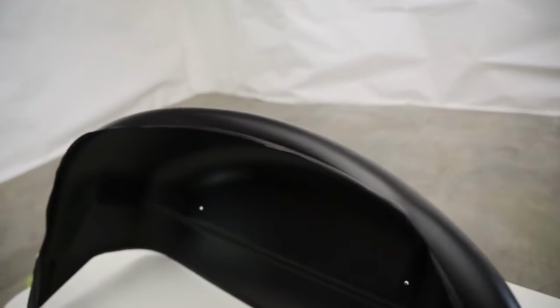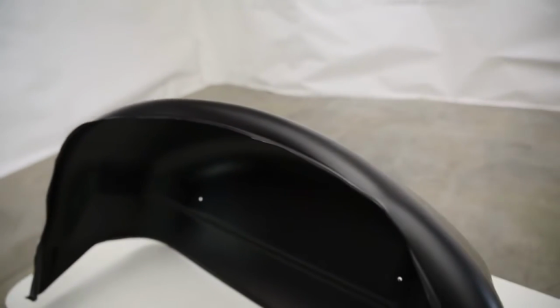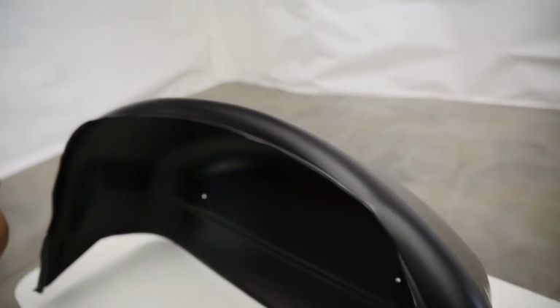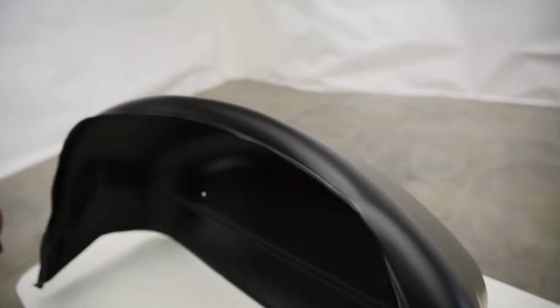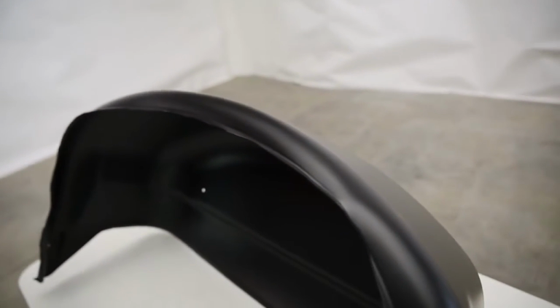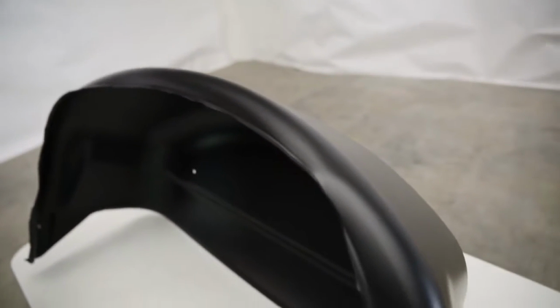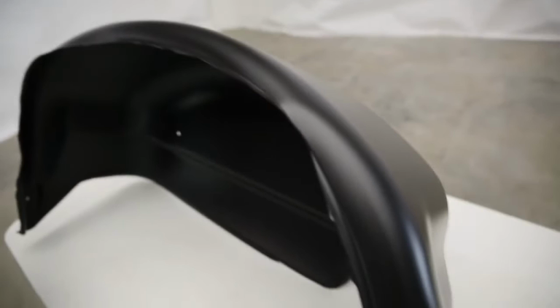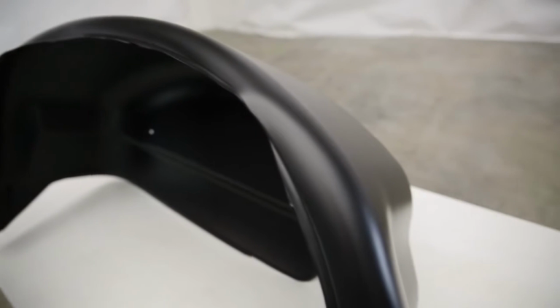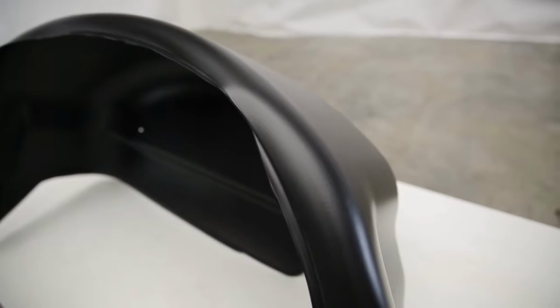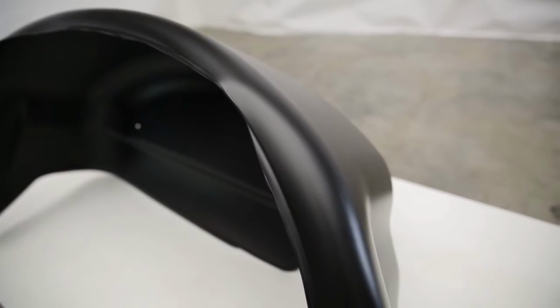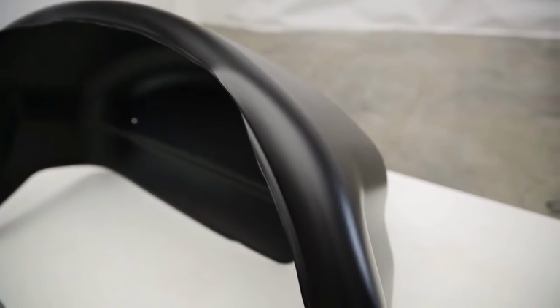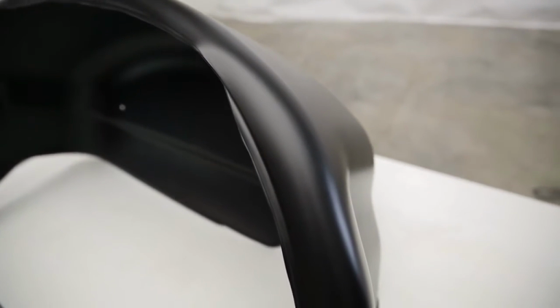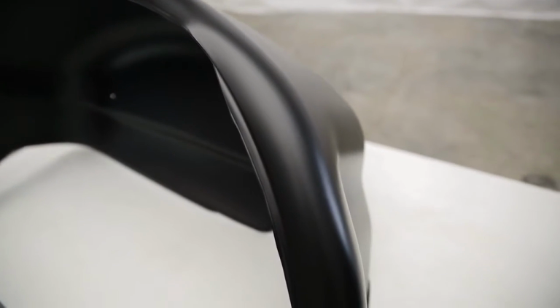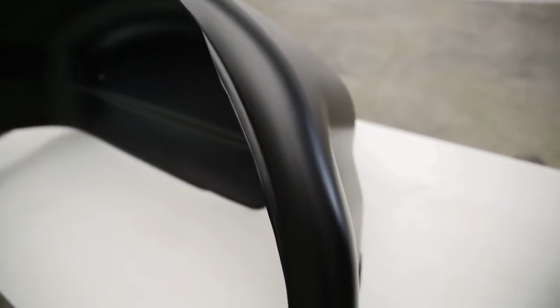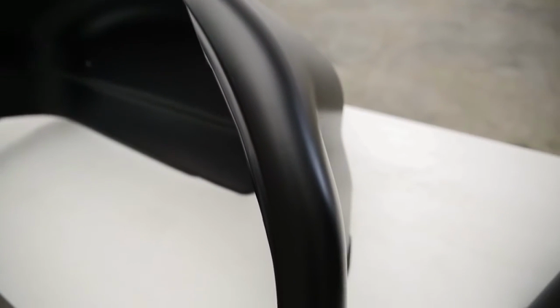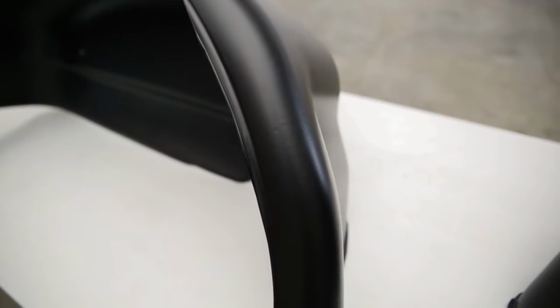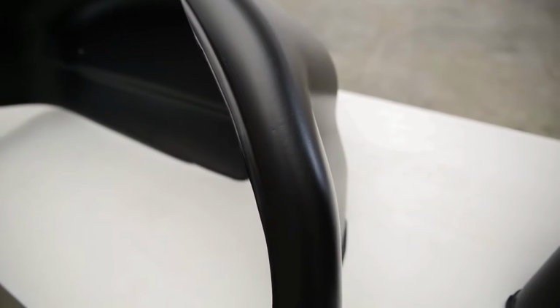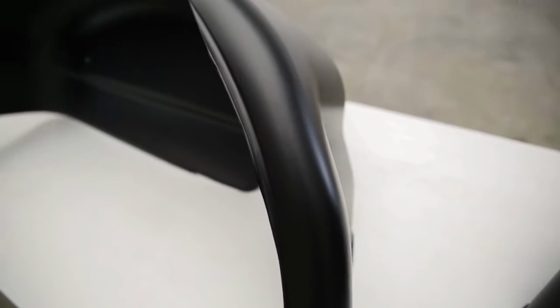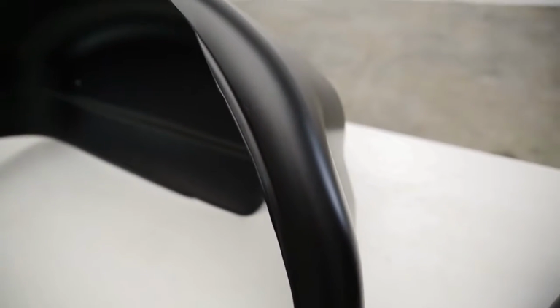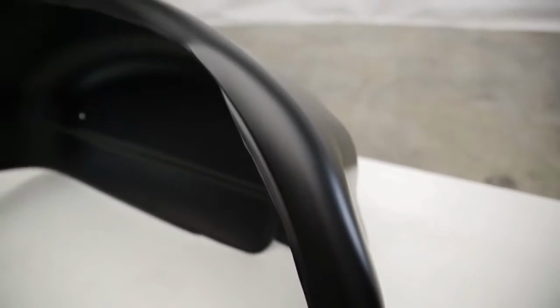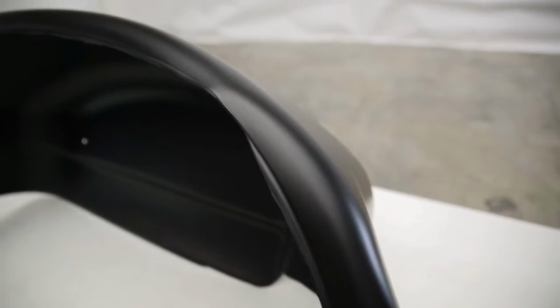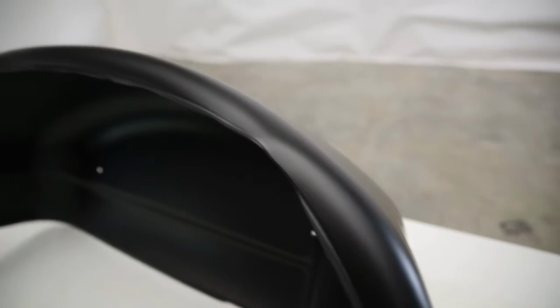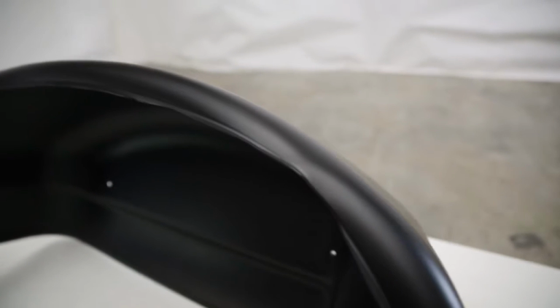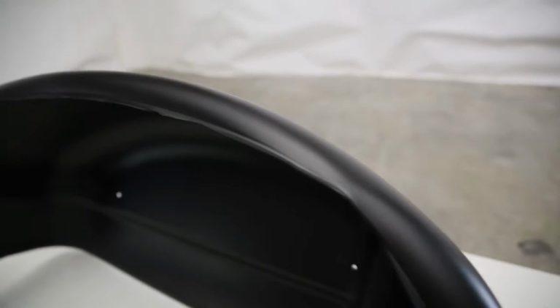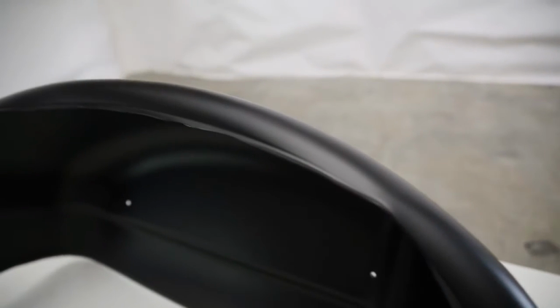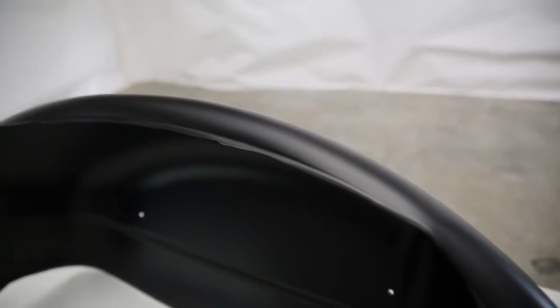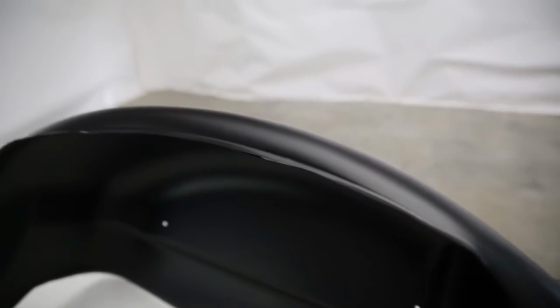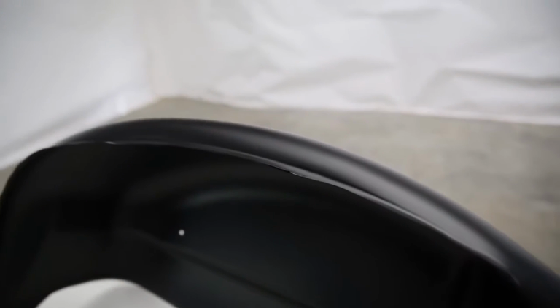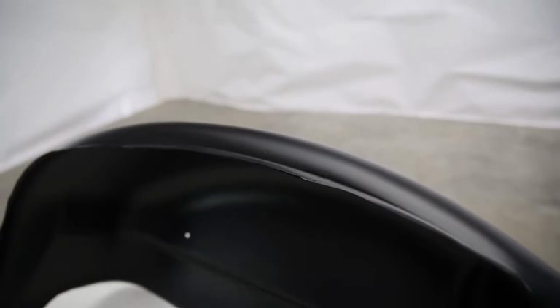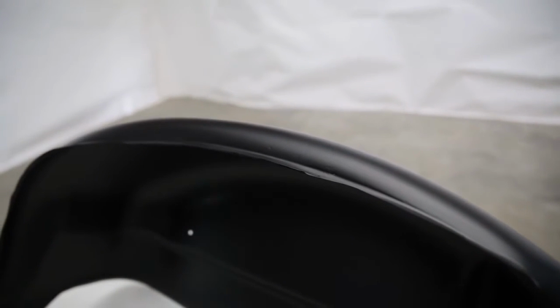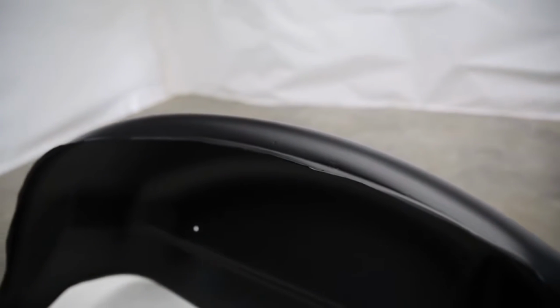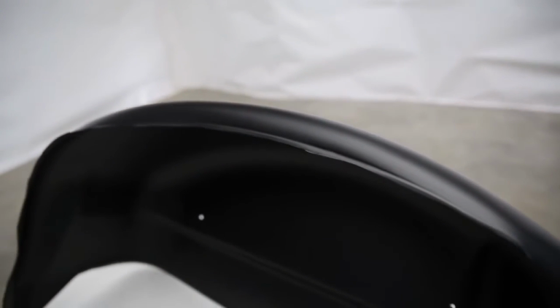These are made of a high-quality thermoplastic material. Thermoplastic essentially means they're going to be all-weather. So whether you're in a wet environment, a muddy environment, or a saltwater environment, it really doesn't matter — these are going to stand up against those elements and still look great for years to come.